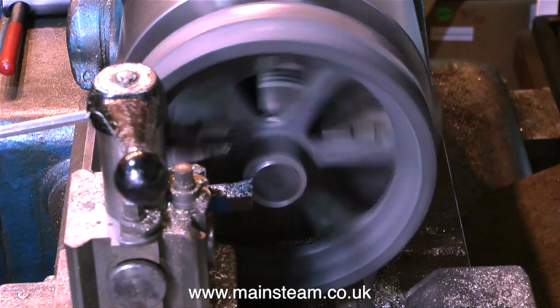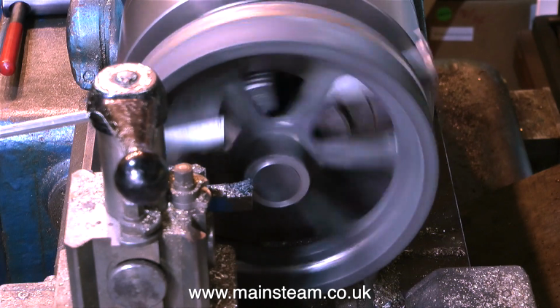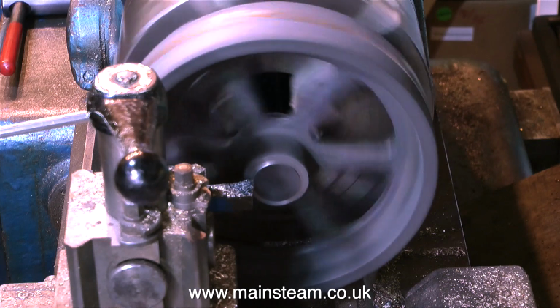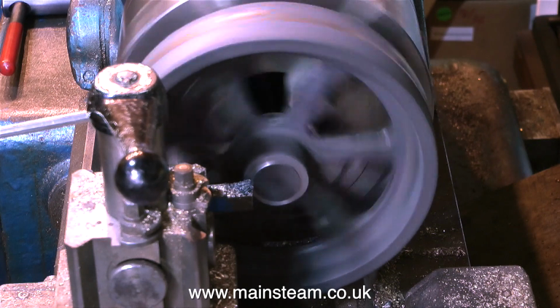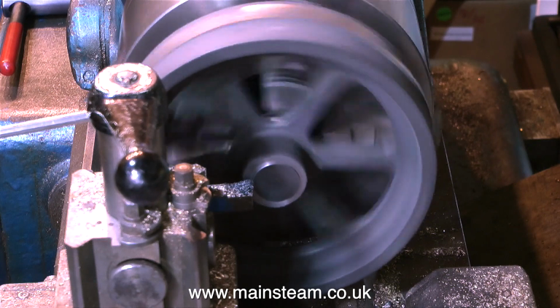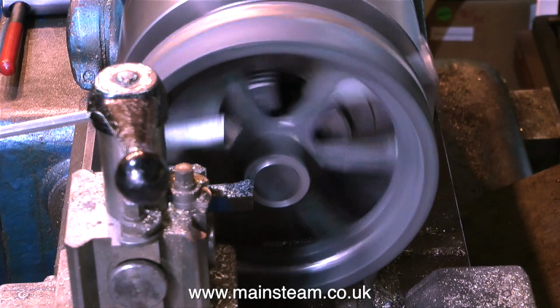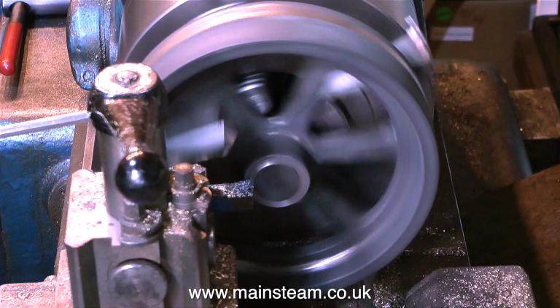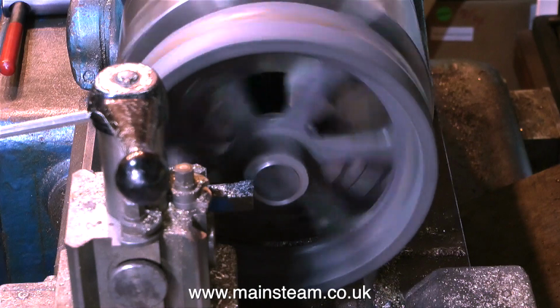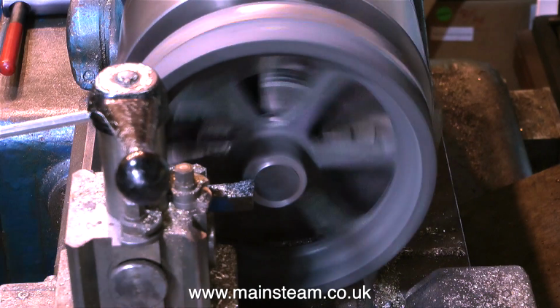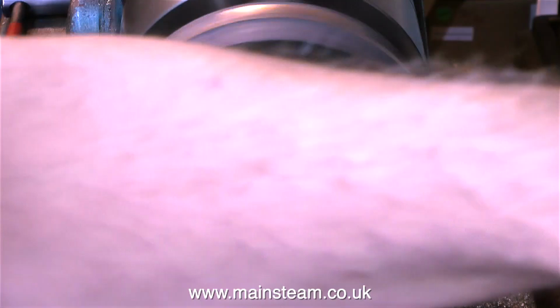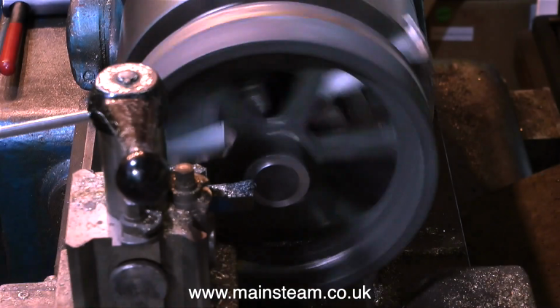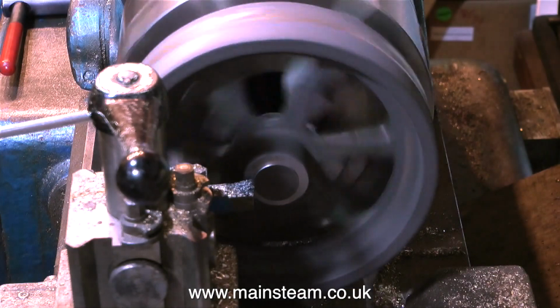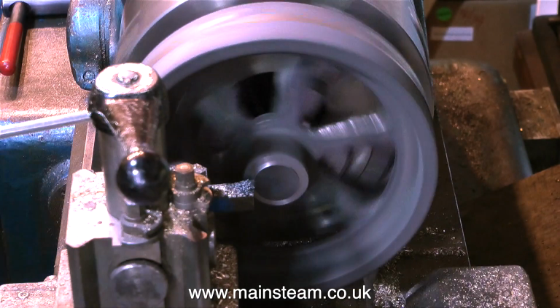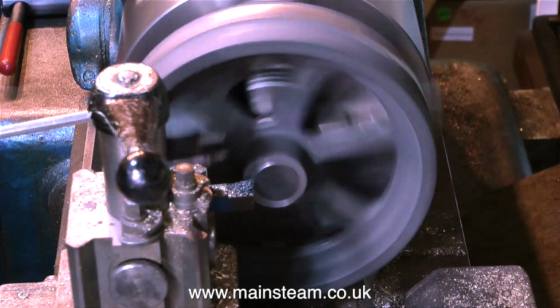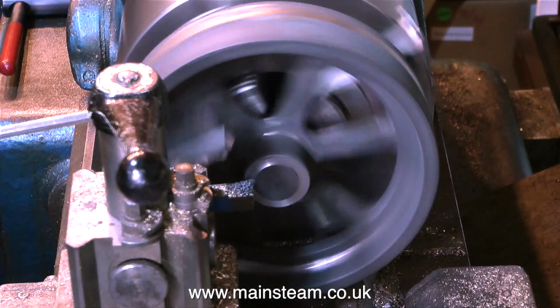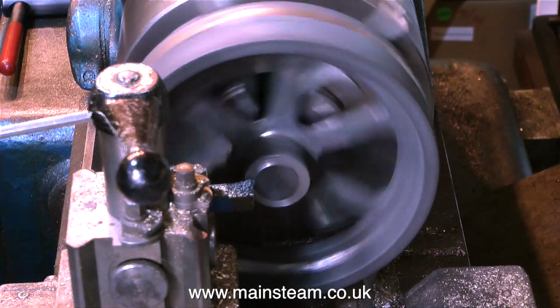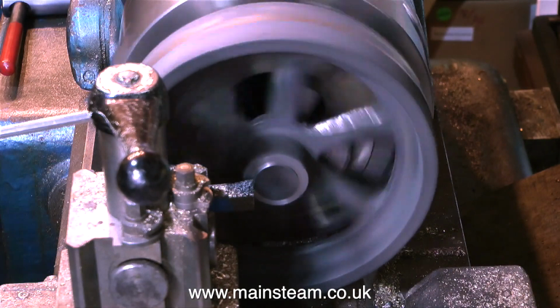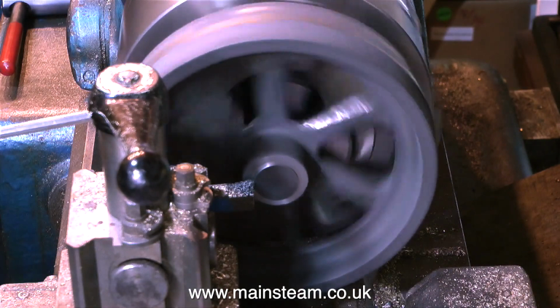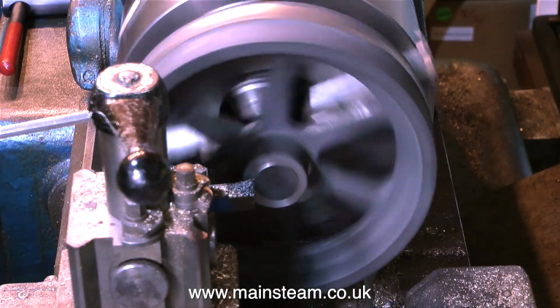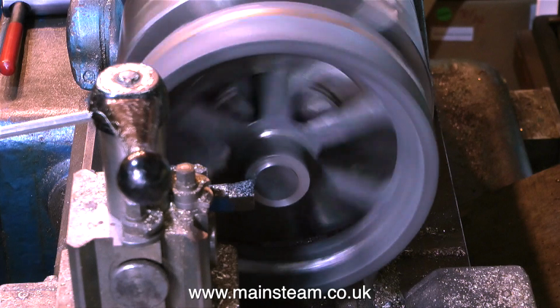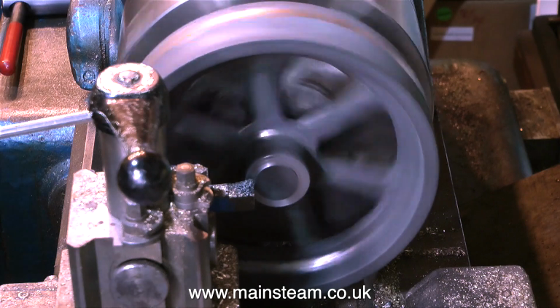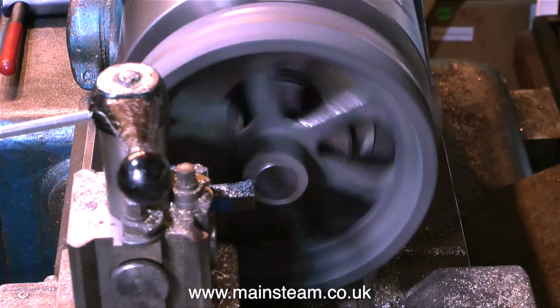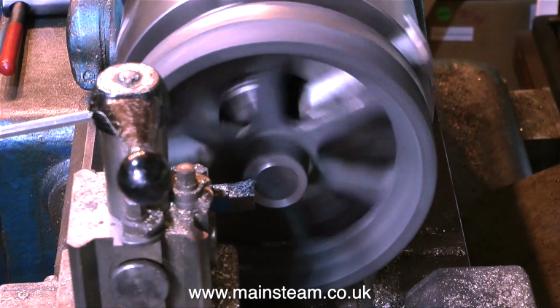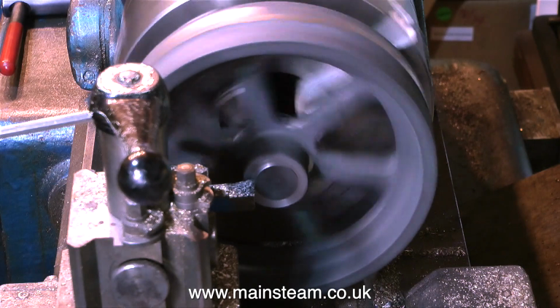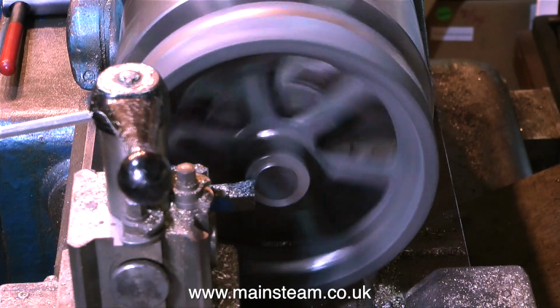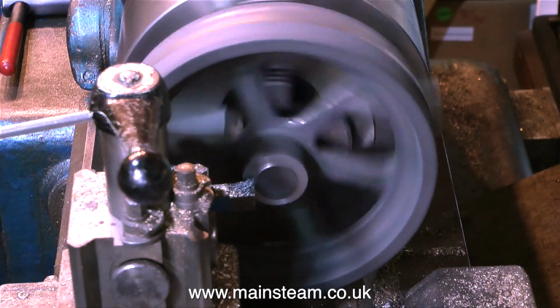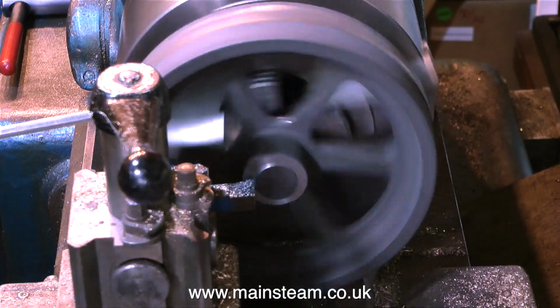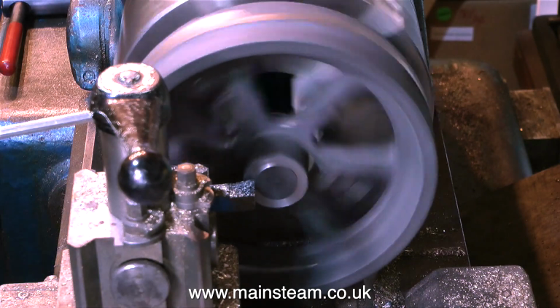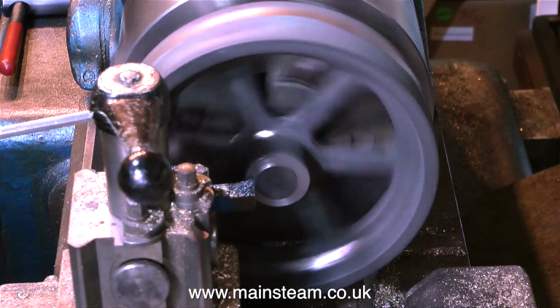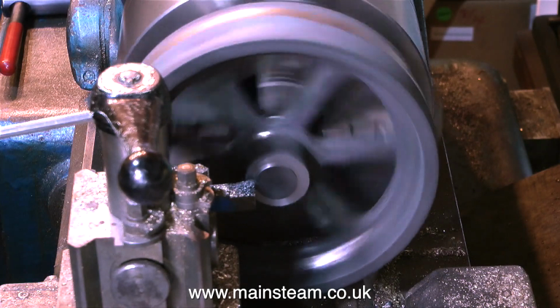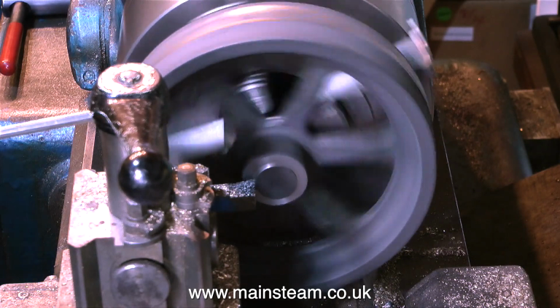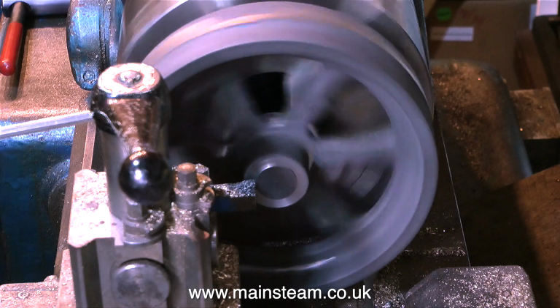In this clip, I'm facing across the front of the centre boss, and I'm doing this for no other reason than to see whether or not the flywheel is chilled — and it isn't, it machines very well. Sometimes you can be really lucky.